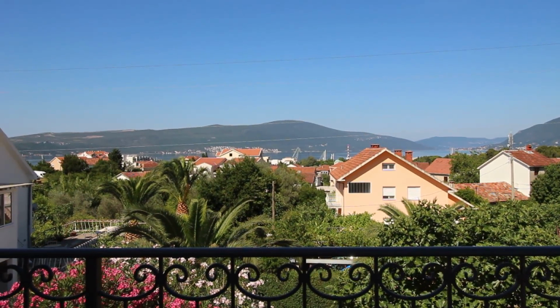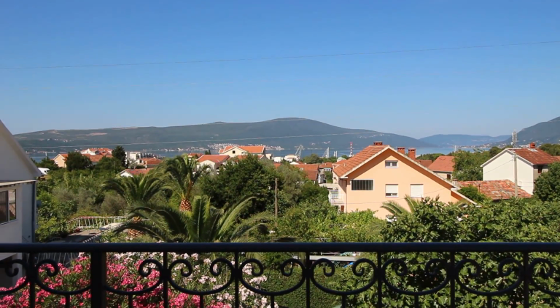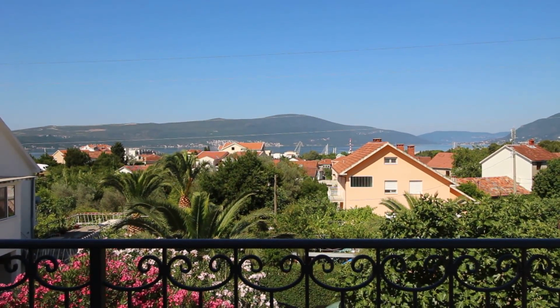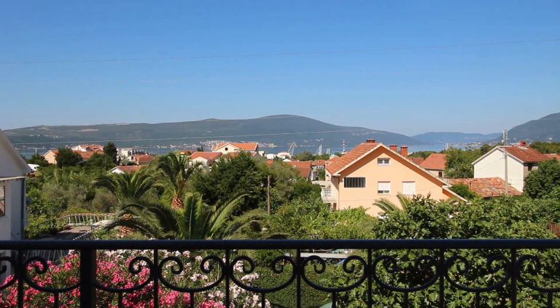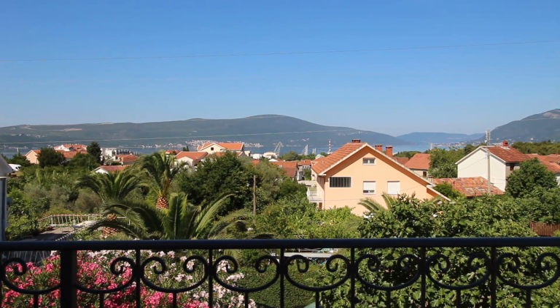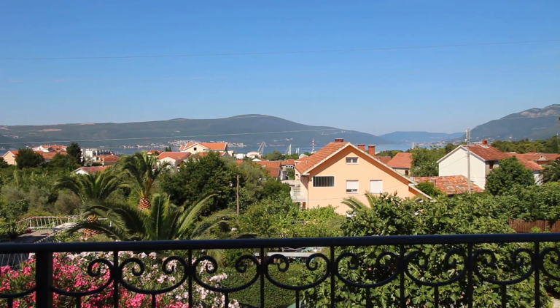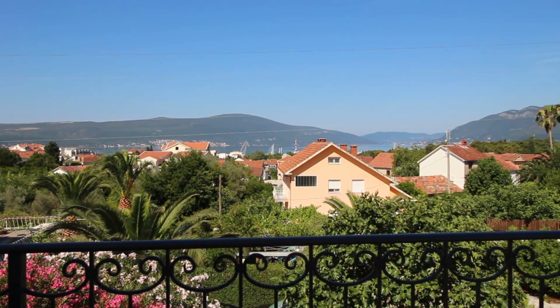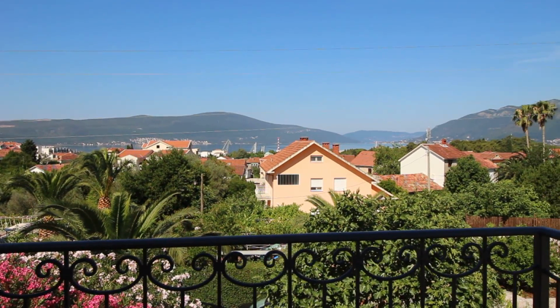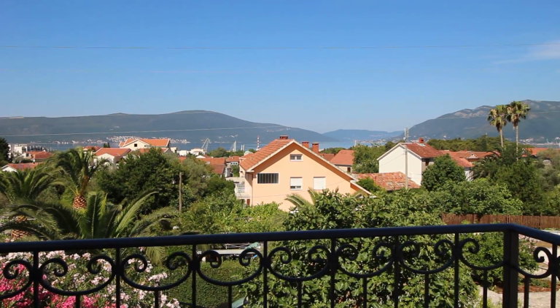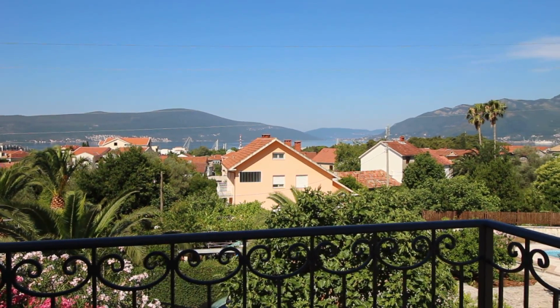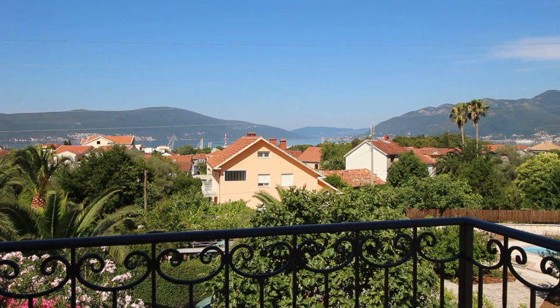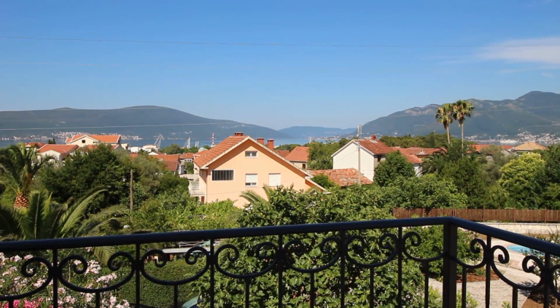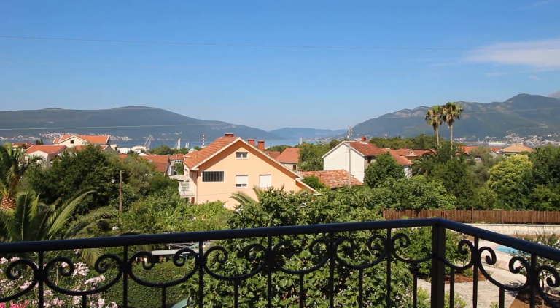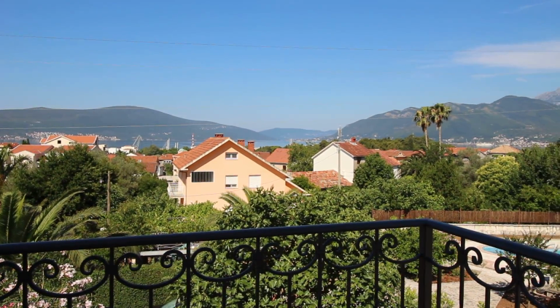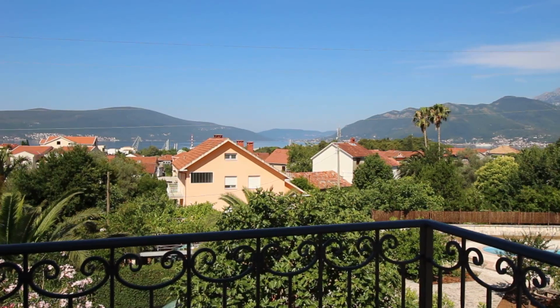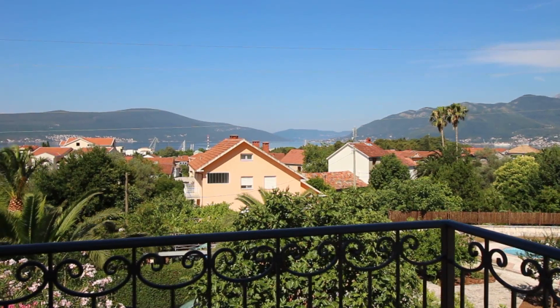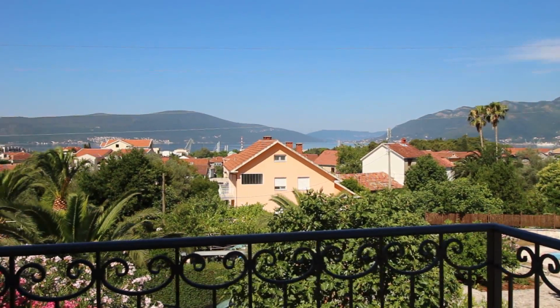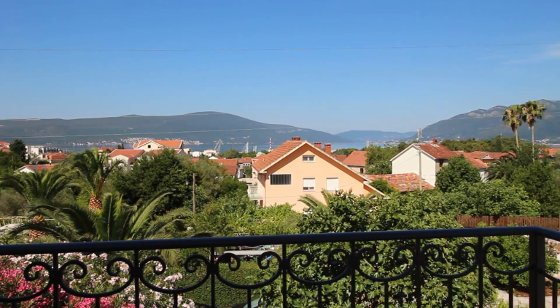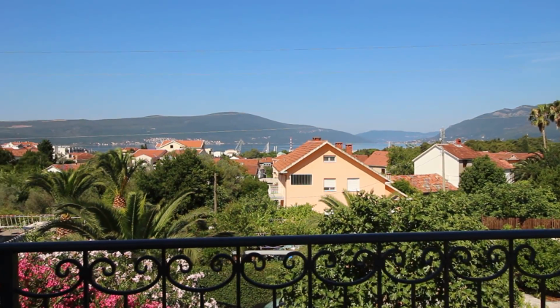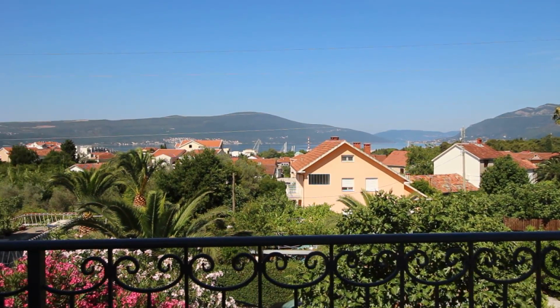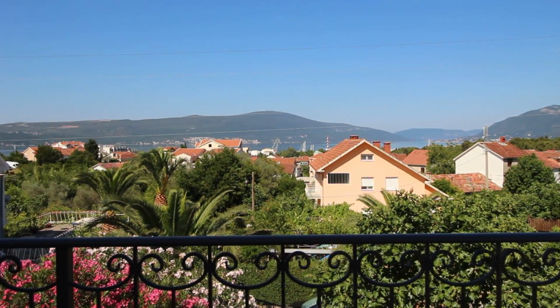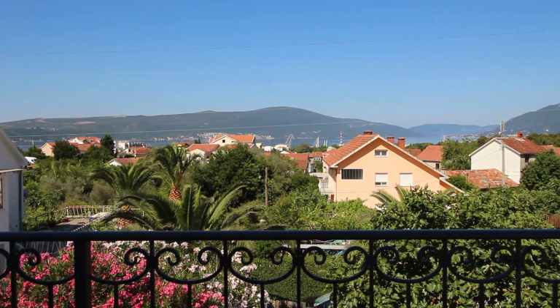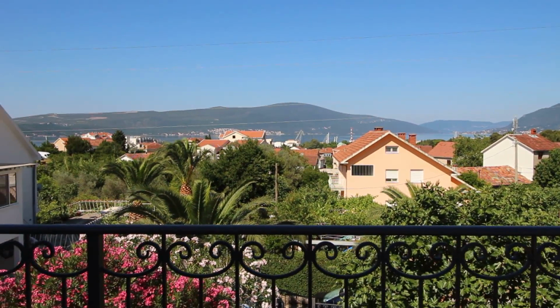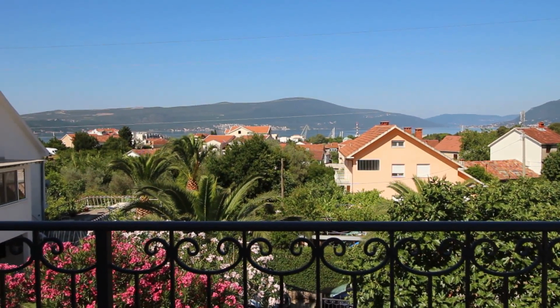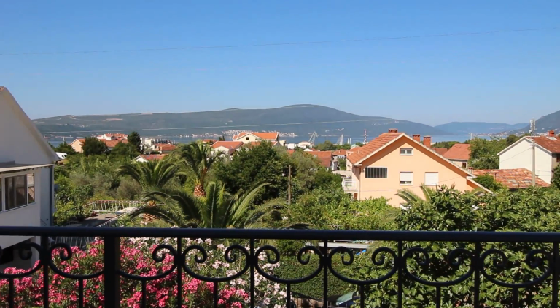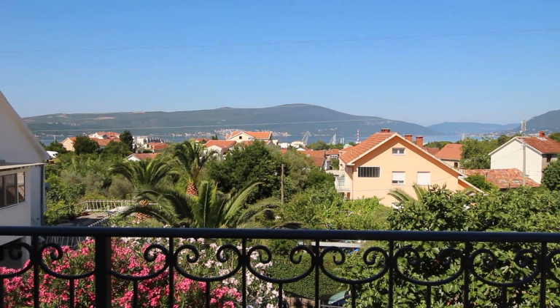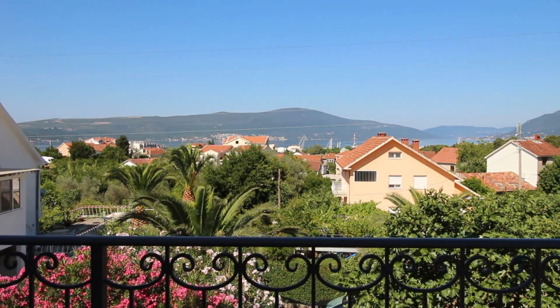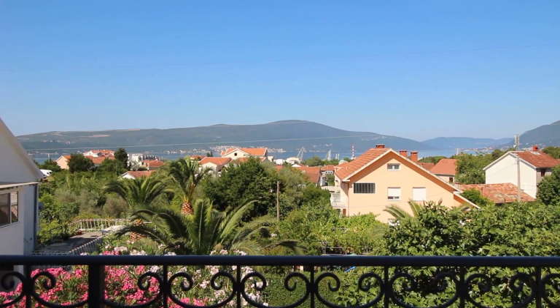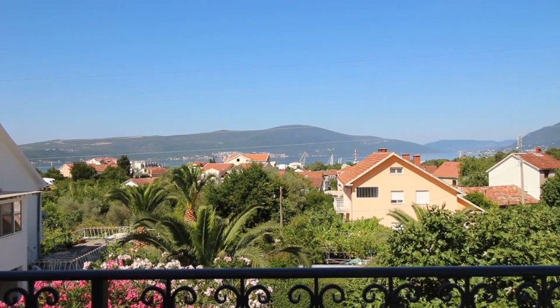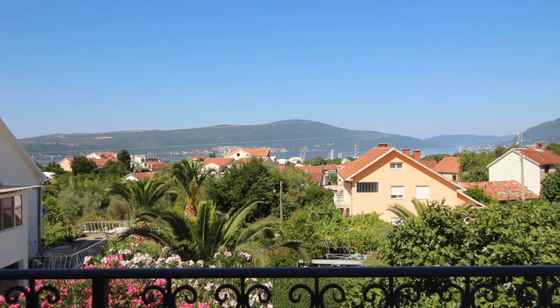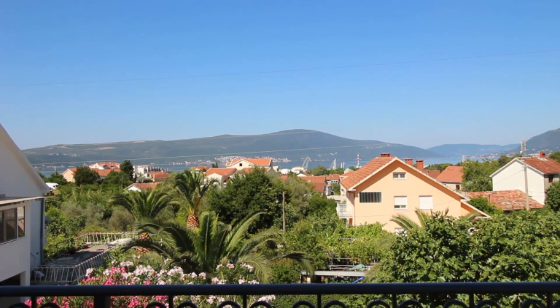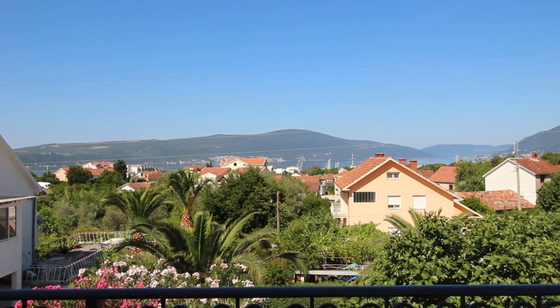This is an NT Realty presentation of this house in the Tivat Centre. You're just slightly elevated here, directly above Port of Montenegro.